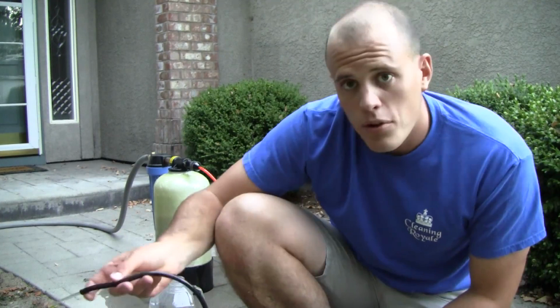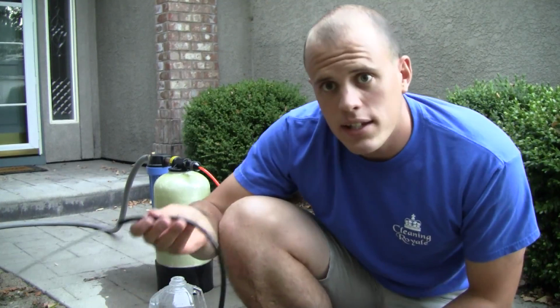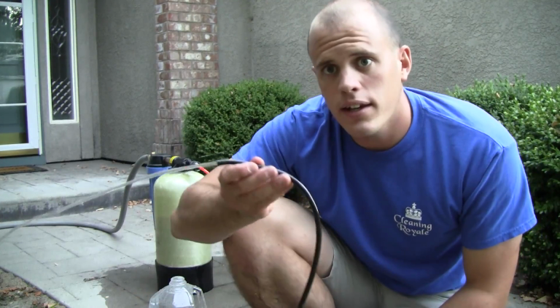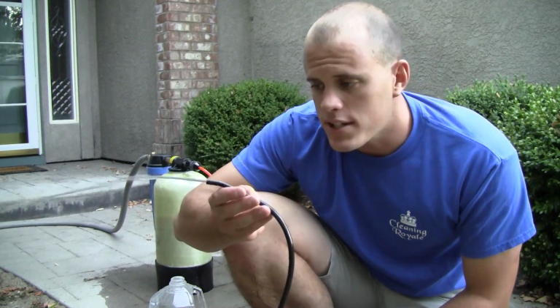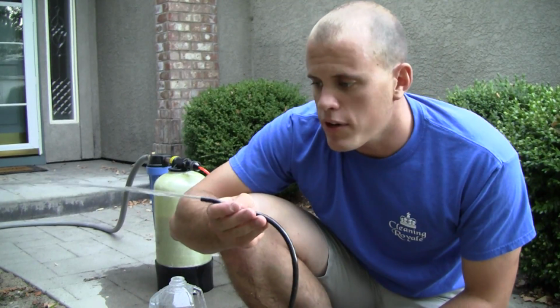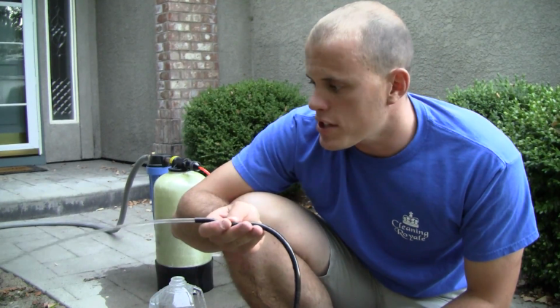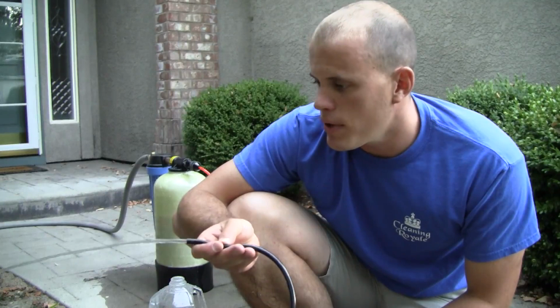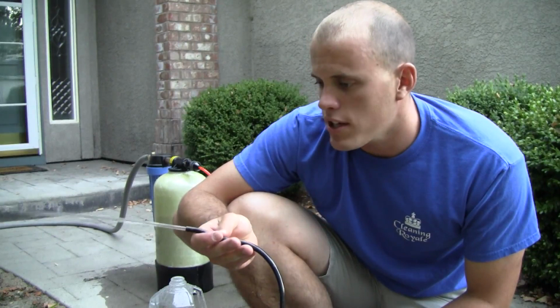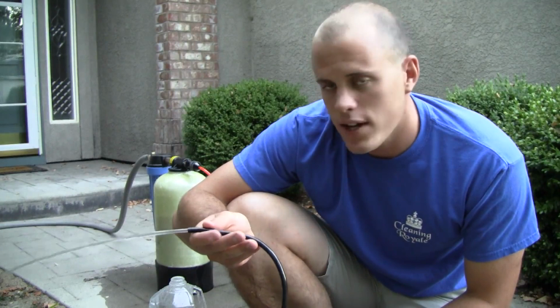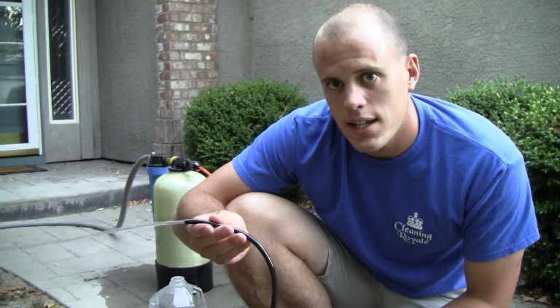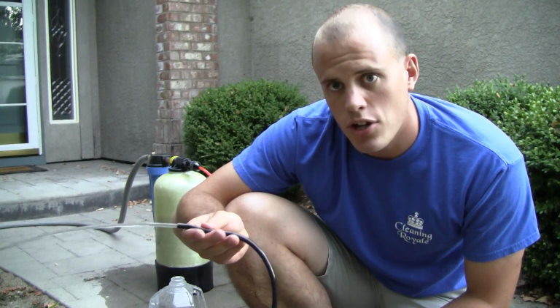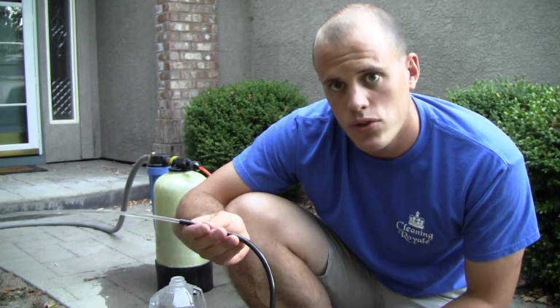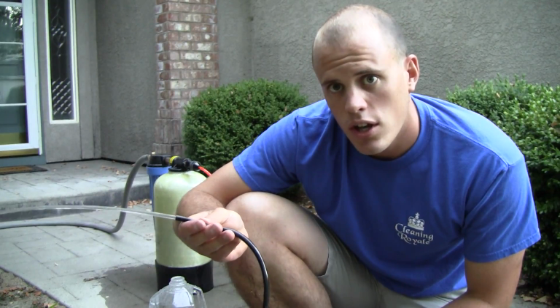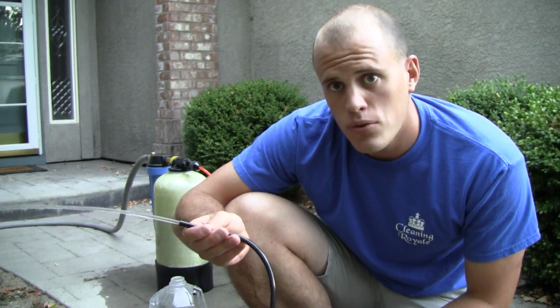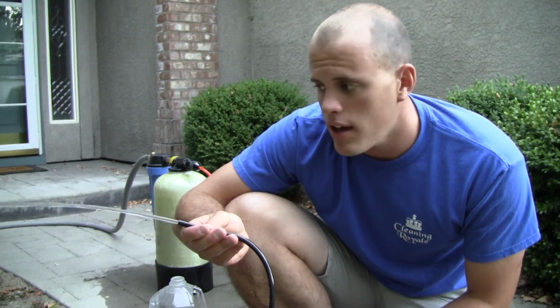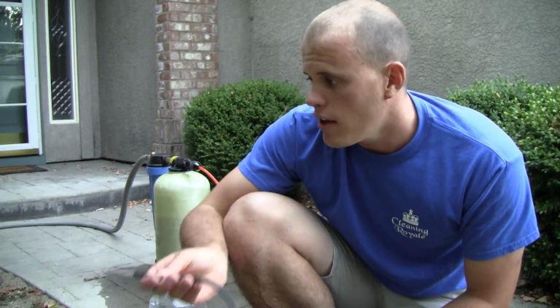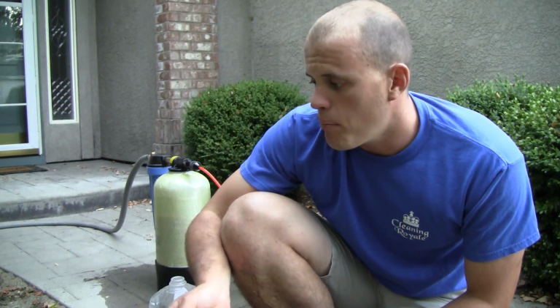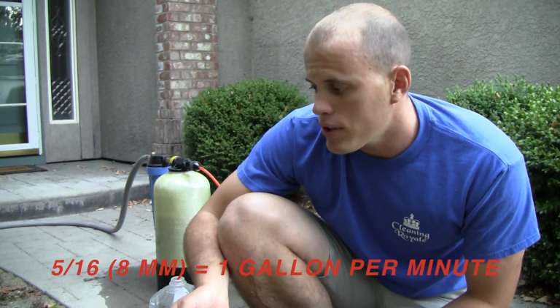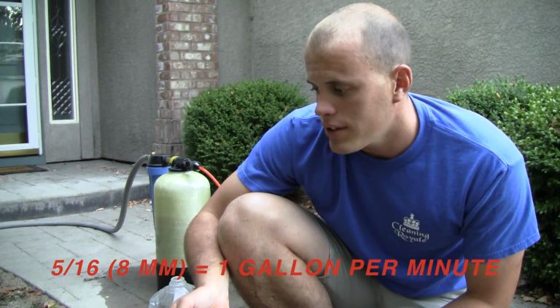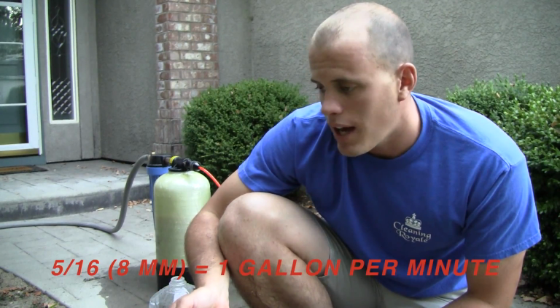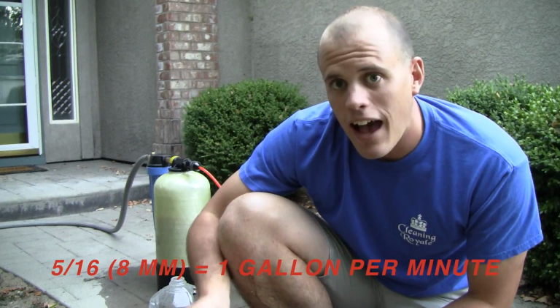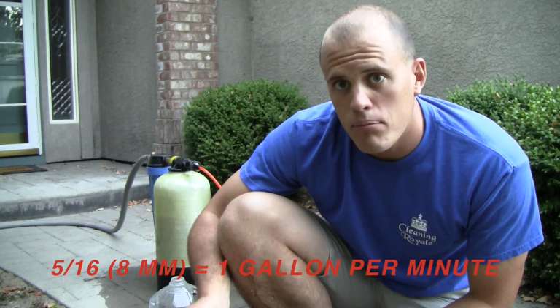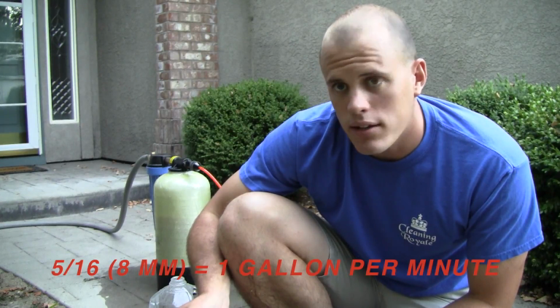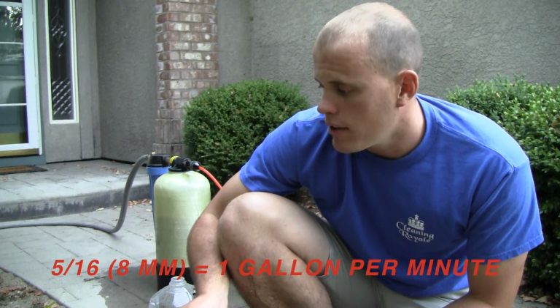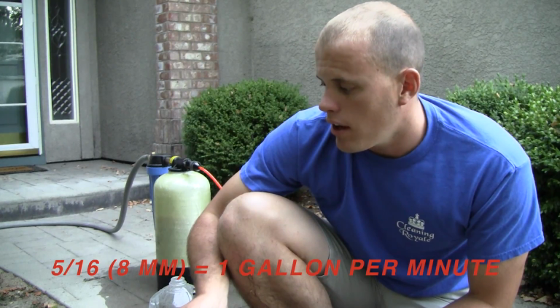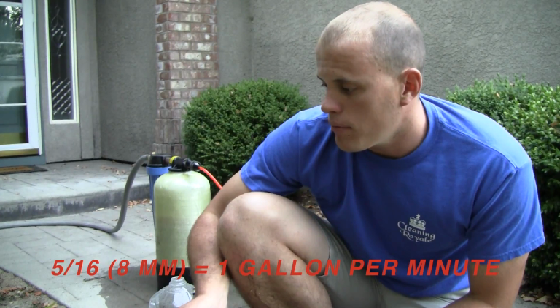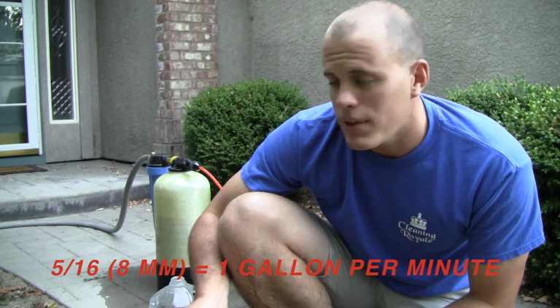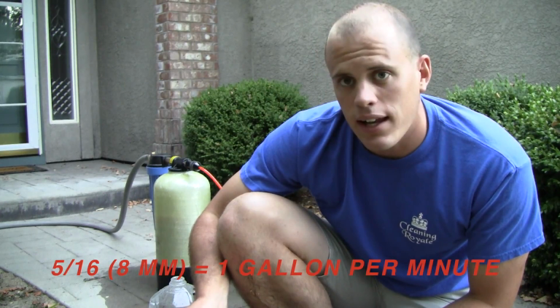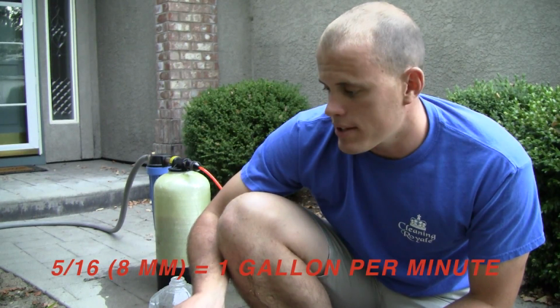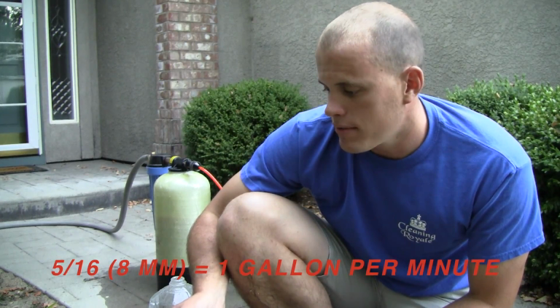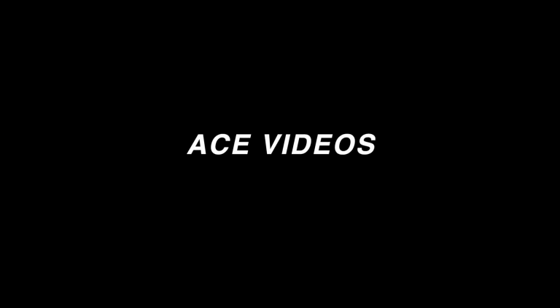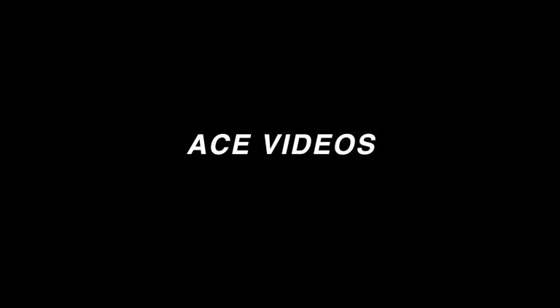So basically the summary for this experiment is that for a 5/16 inch hose, you get about a gallon a minute, maybe a little less.